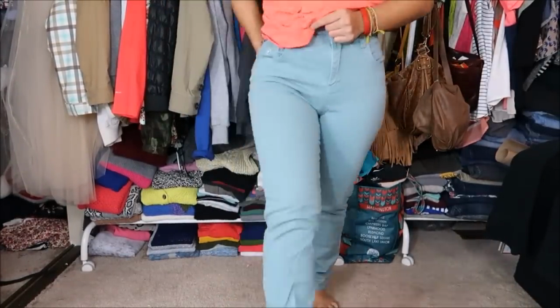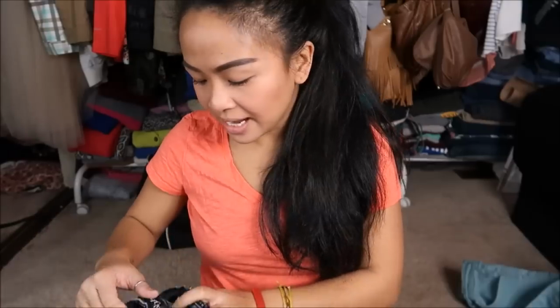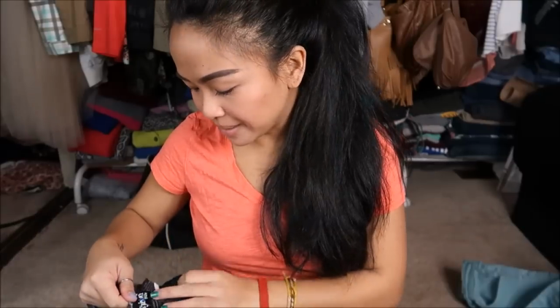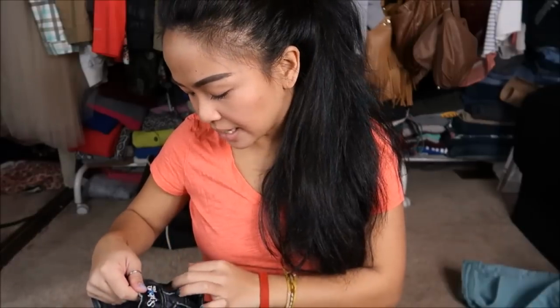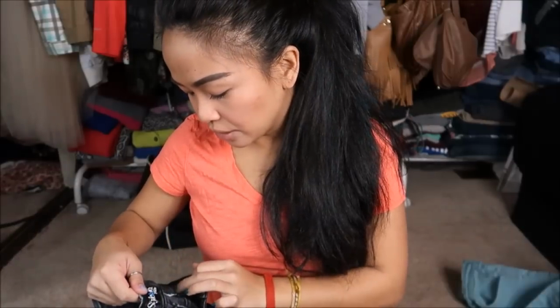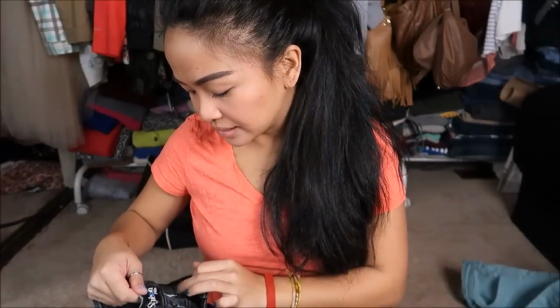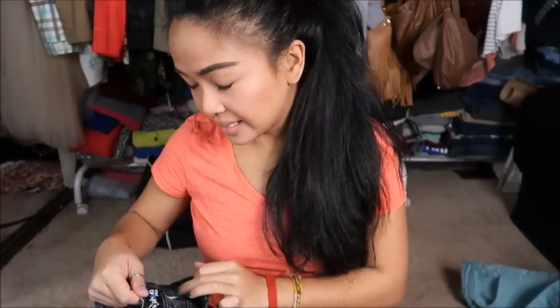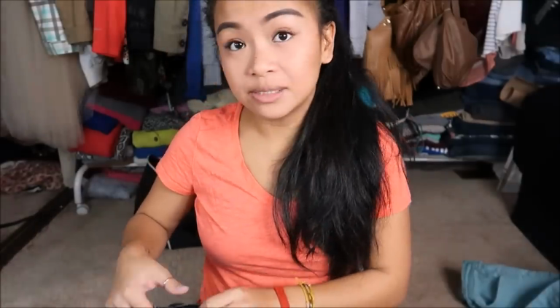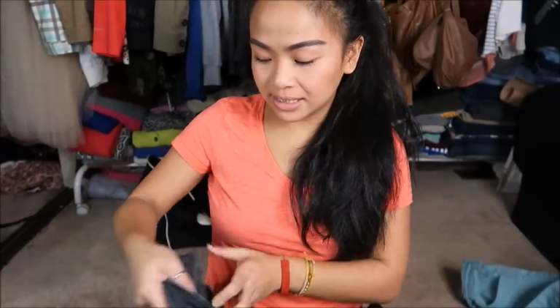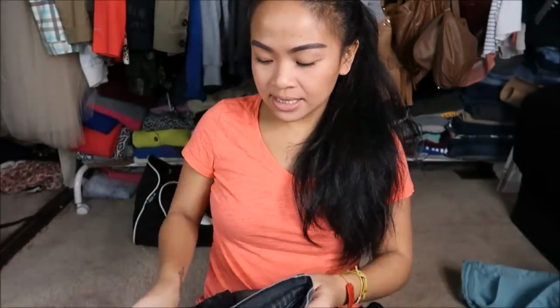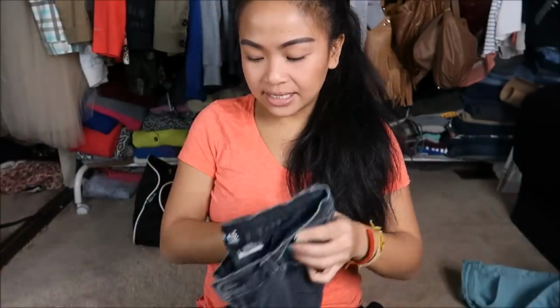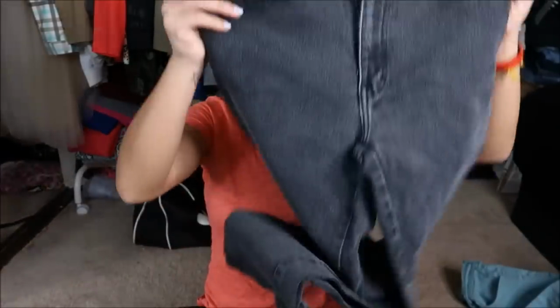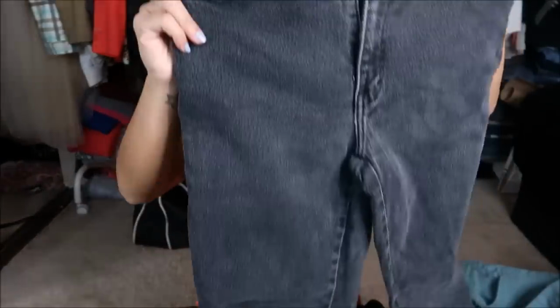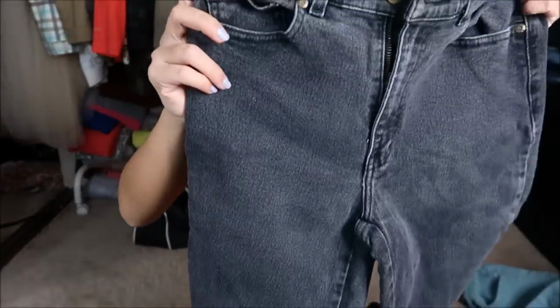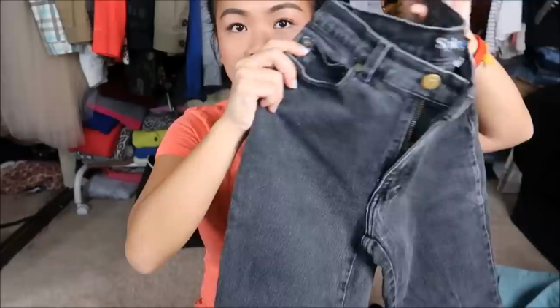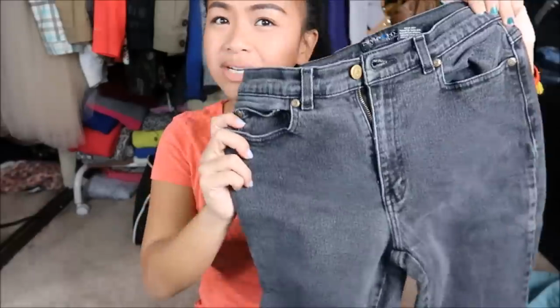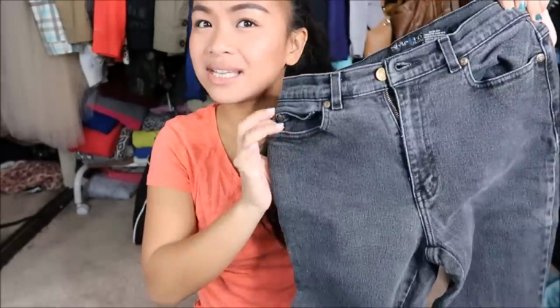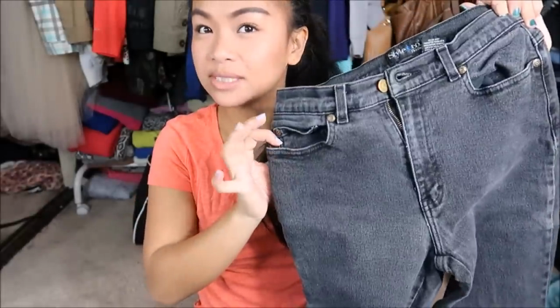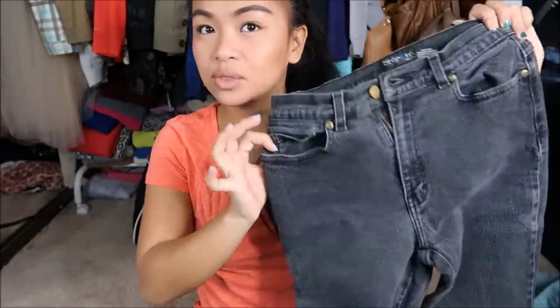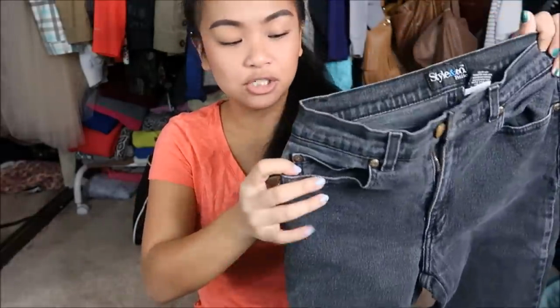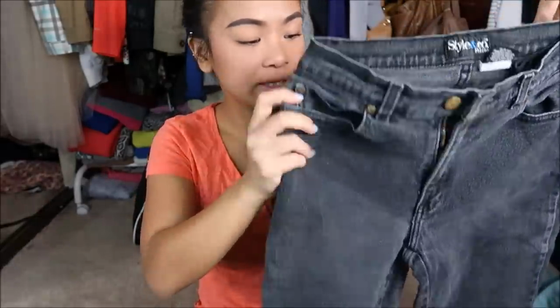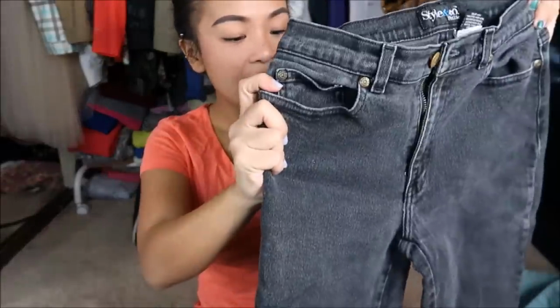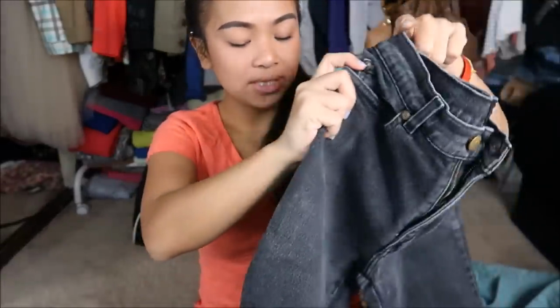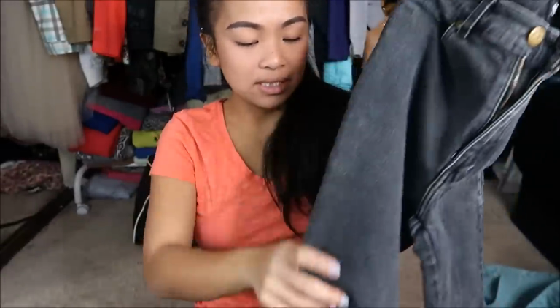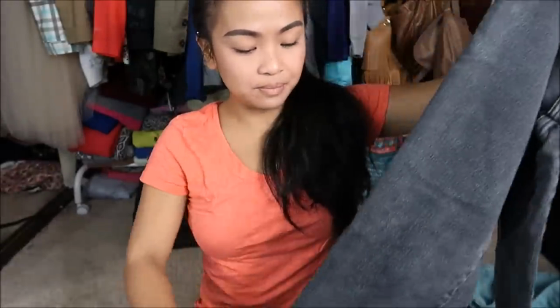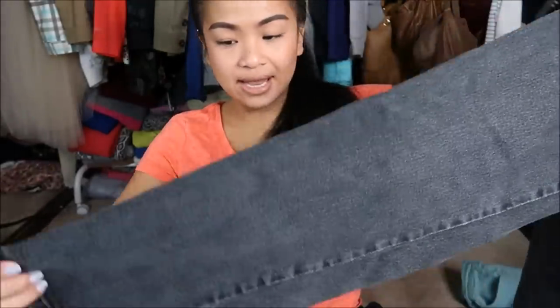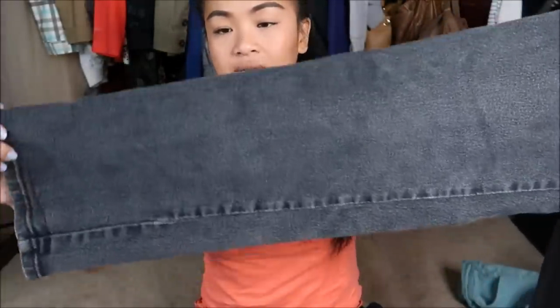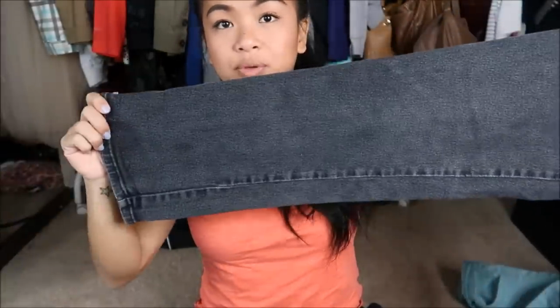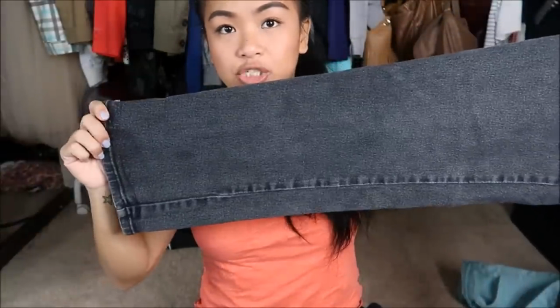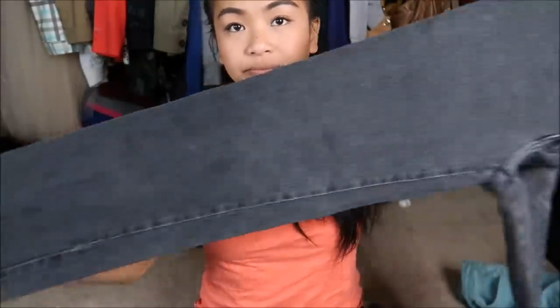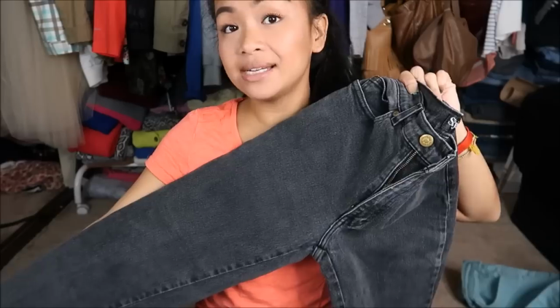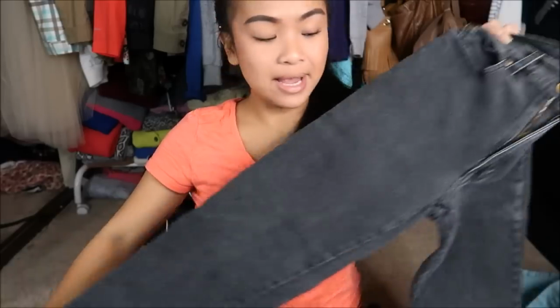Next thing that I have is by Styleco in a size eight petite. And it is this black — I want to say it's high-waisted, we'll see when I try it on — high-waisted black bootcut jean.